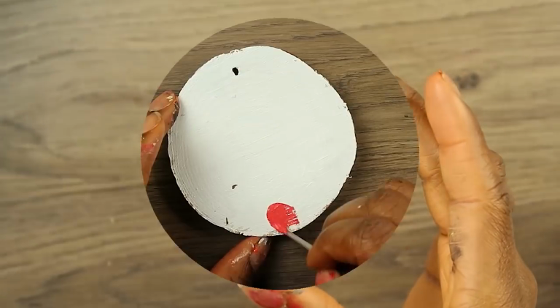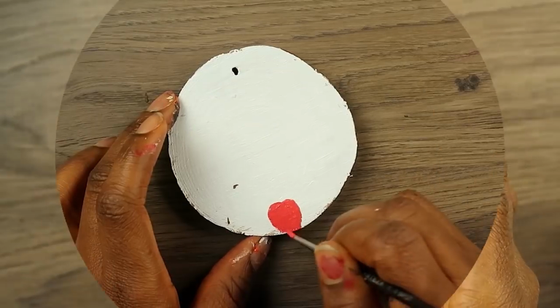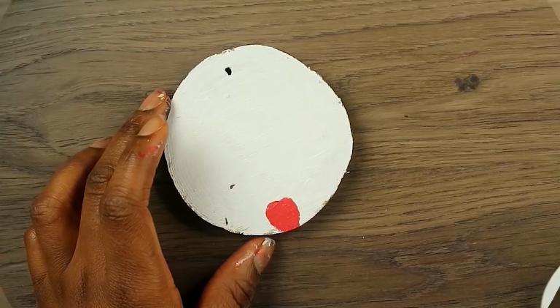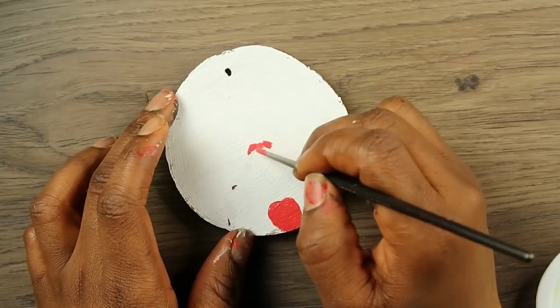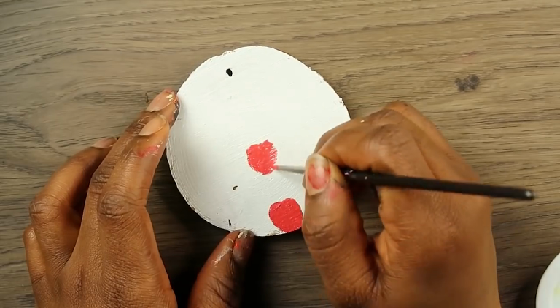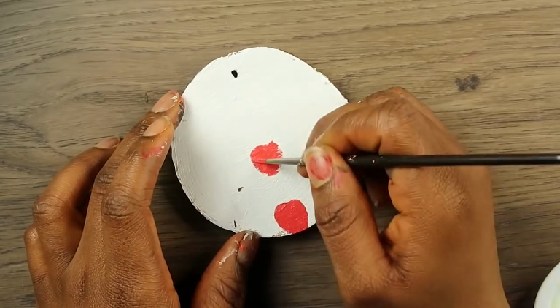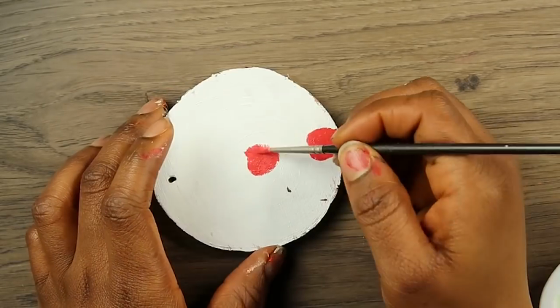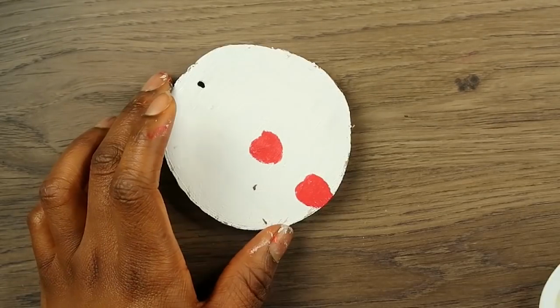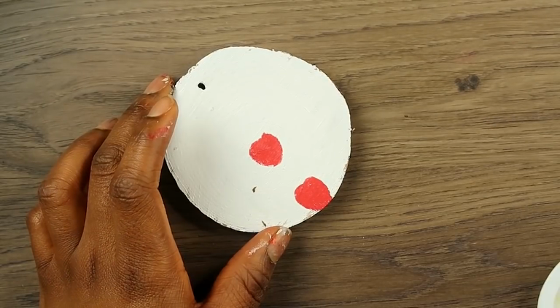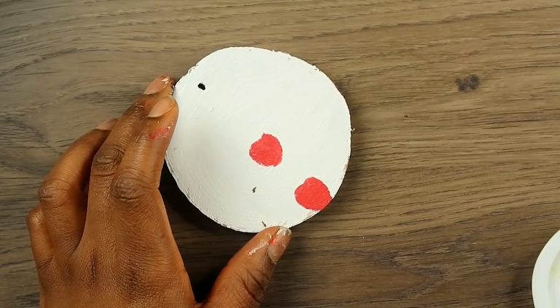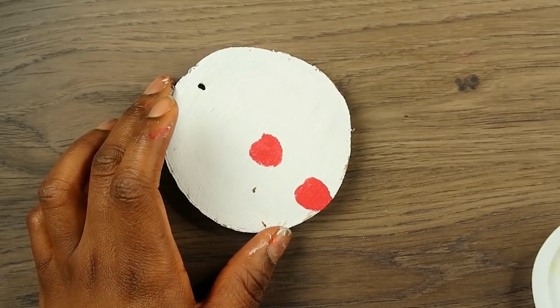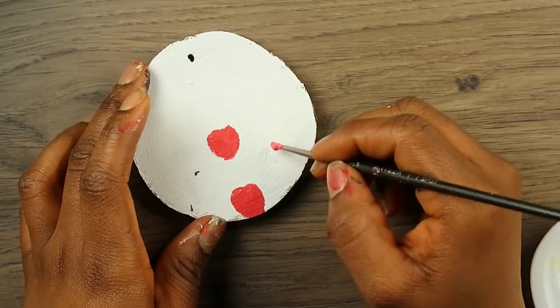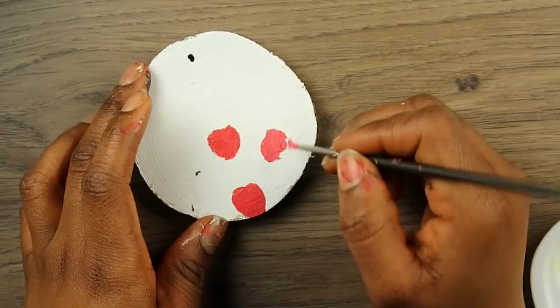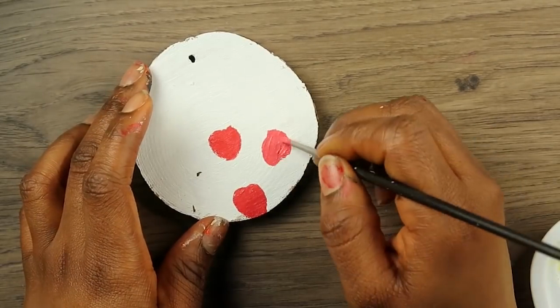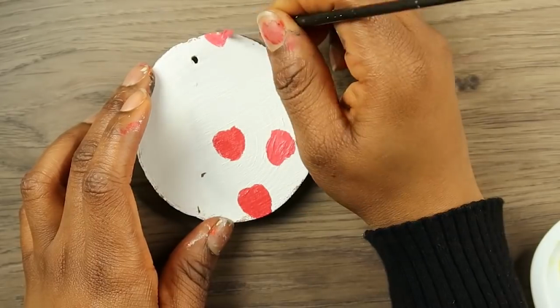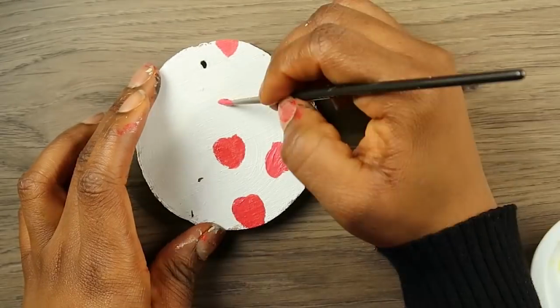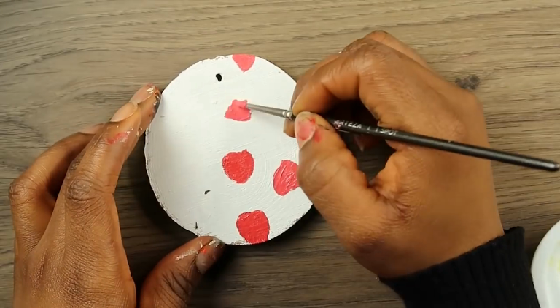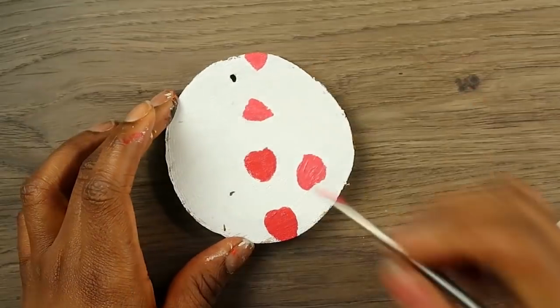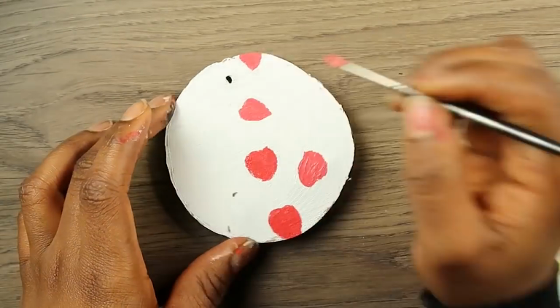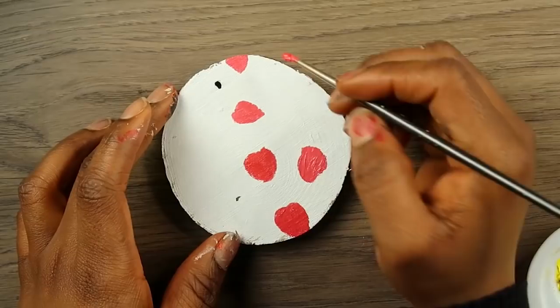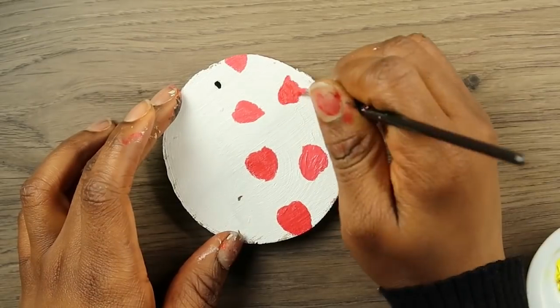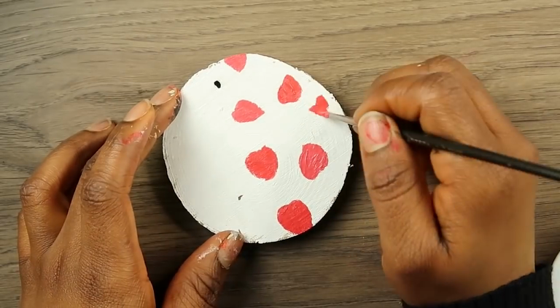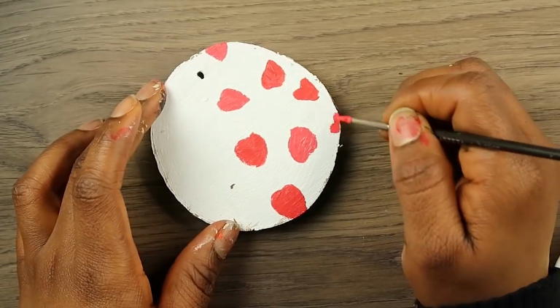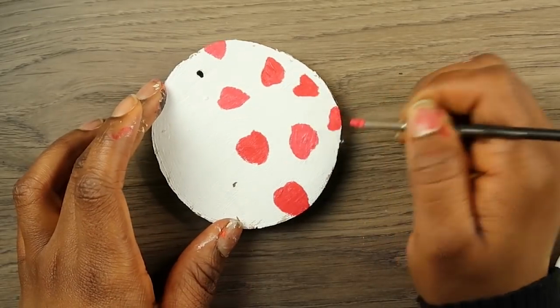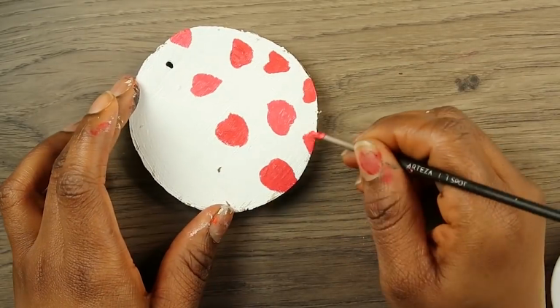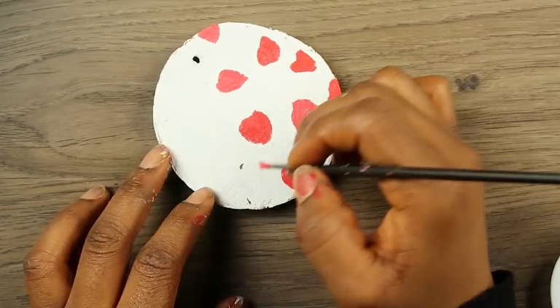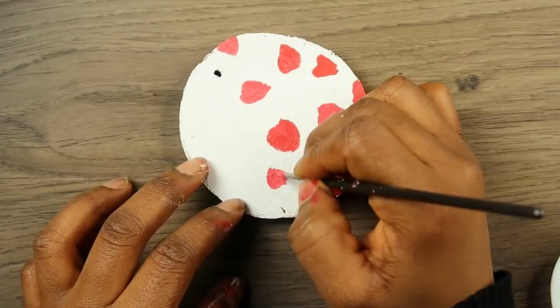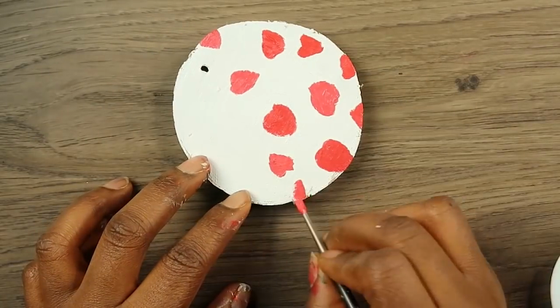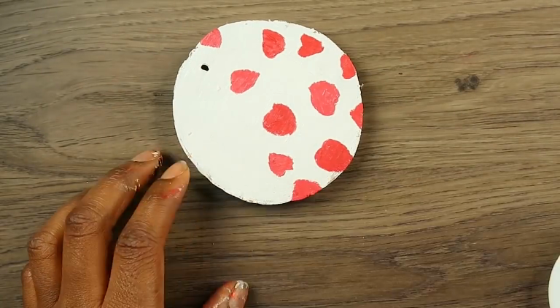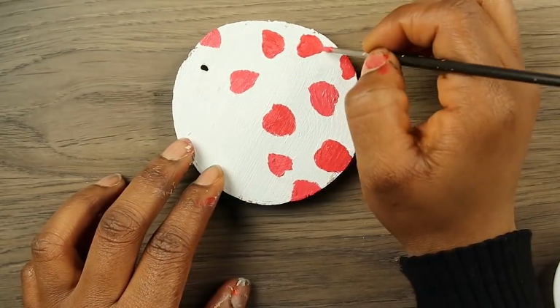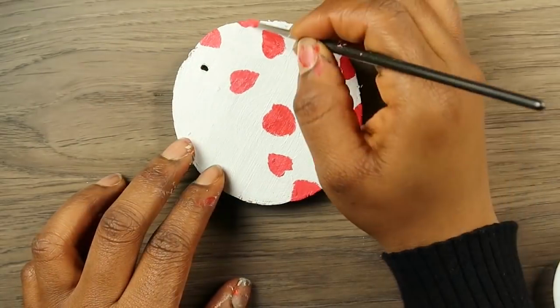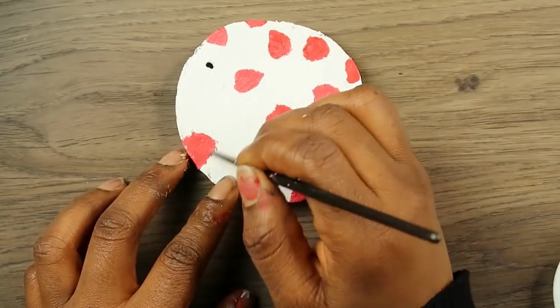For this one I wanted to do a simpler pattern, so I went with little strawberries. Yeah, that was a little pattern.